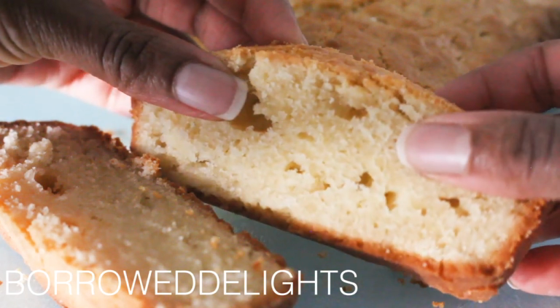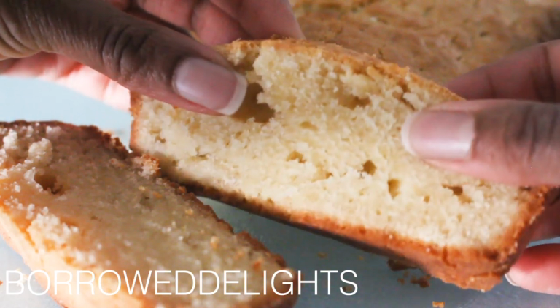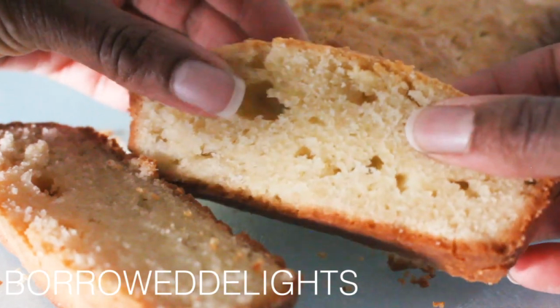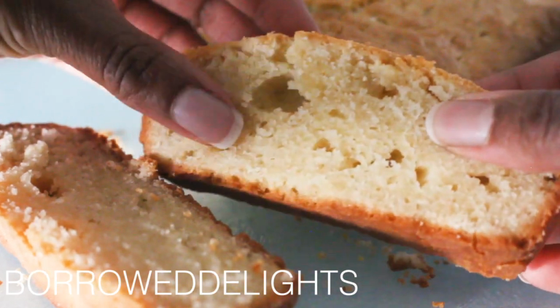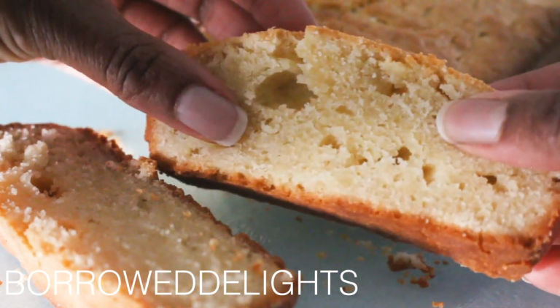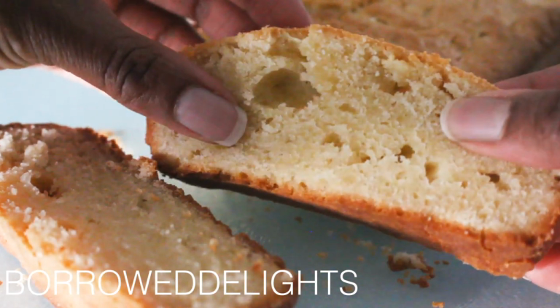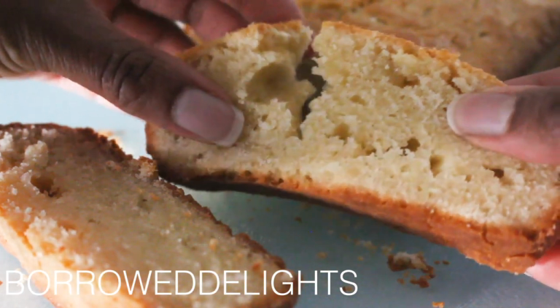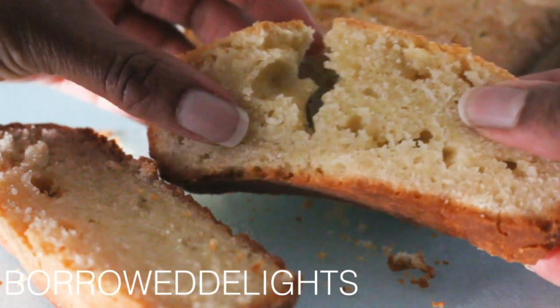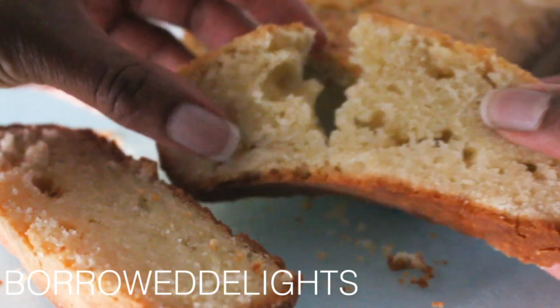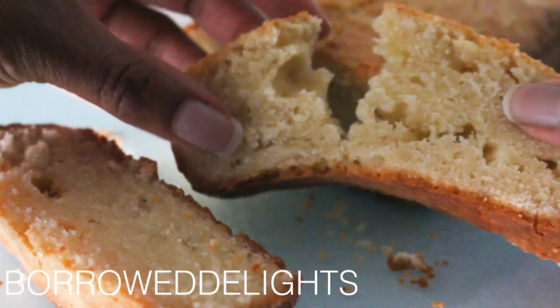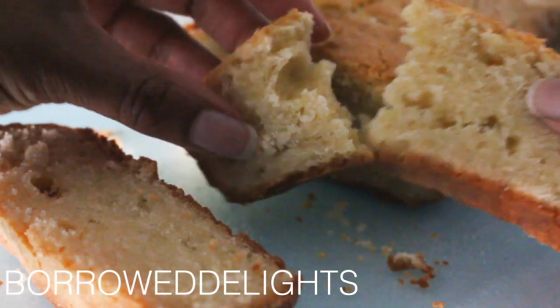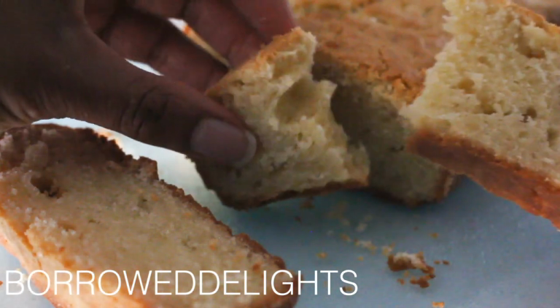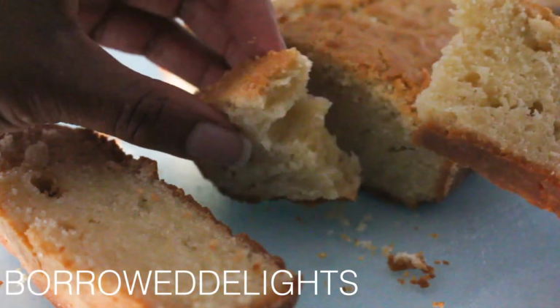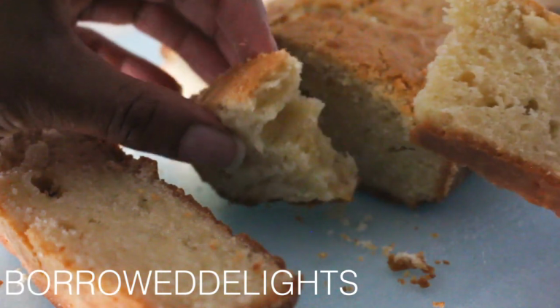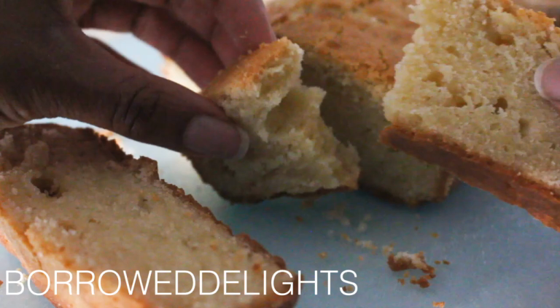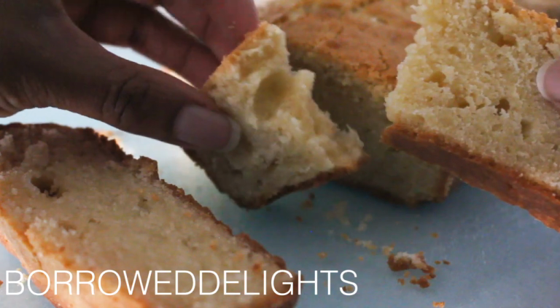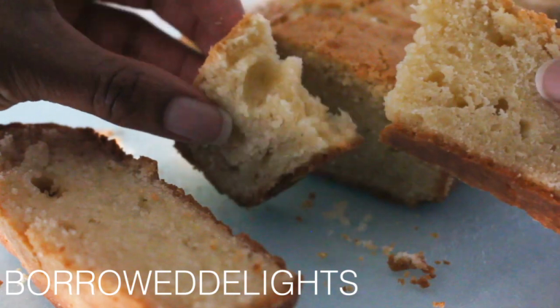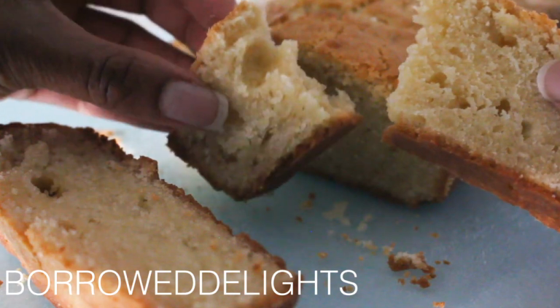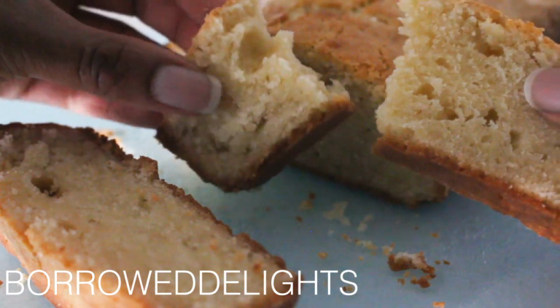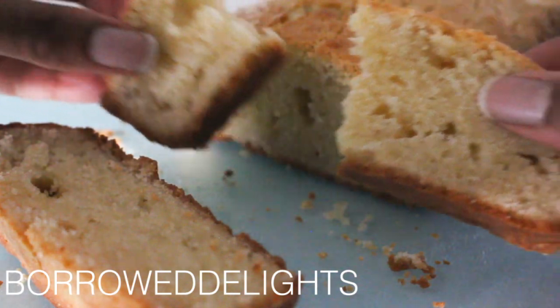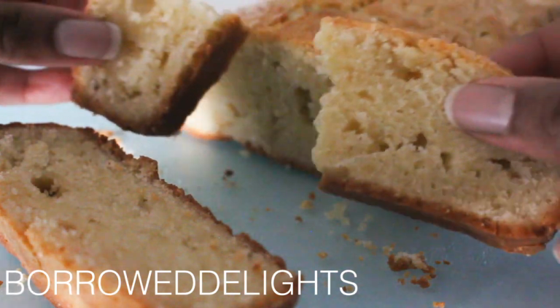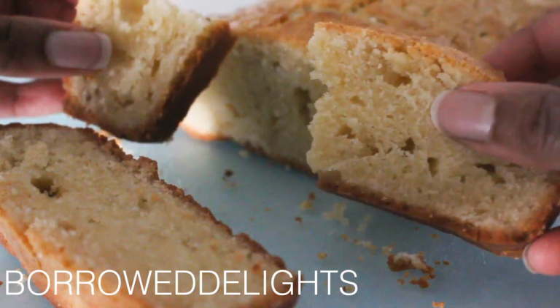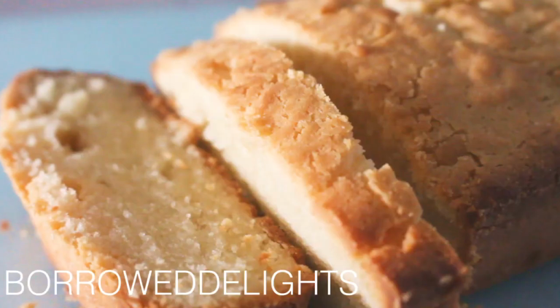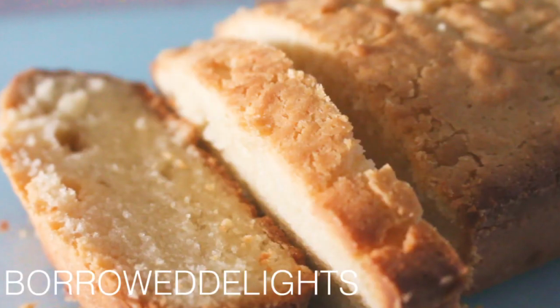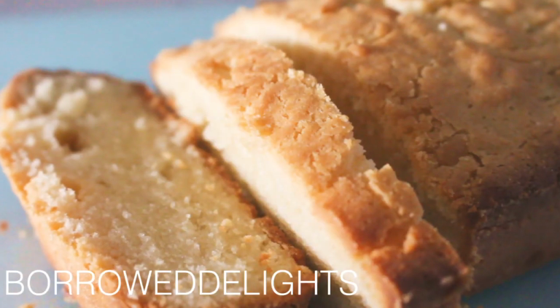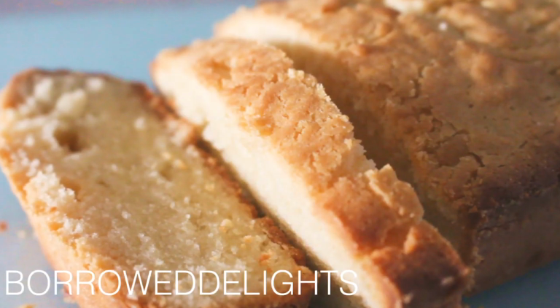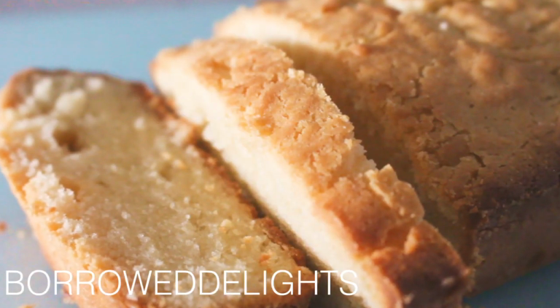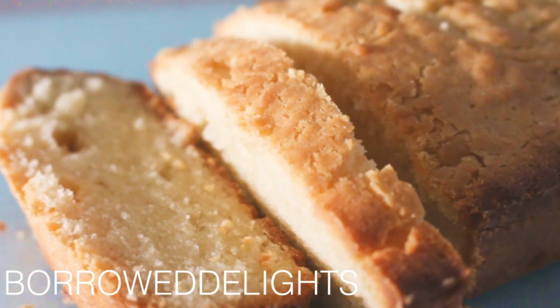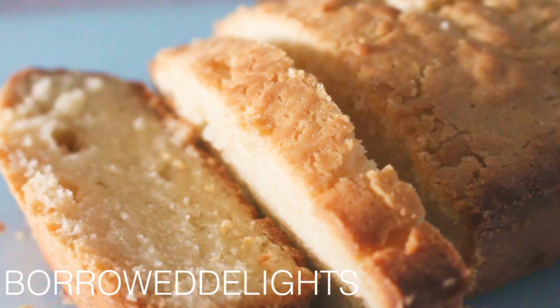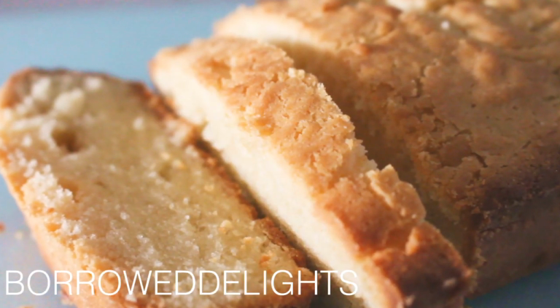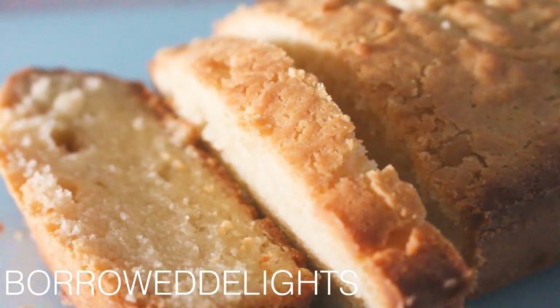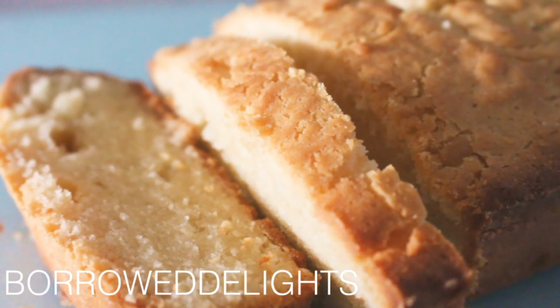Hi guys, this is Chica with BorrowedDelights.com and on this episode I'm sharing with you how to make pound cake.